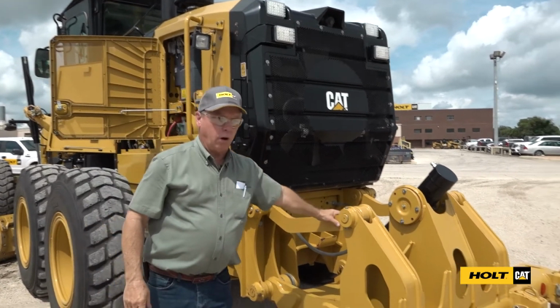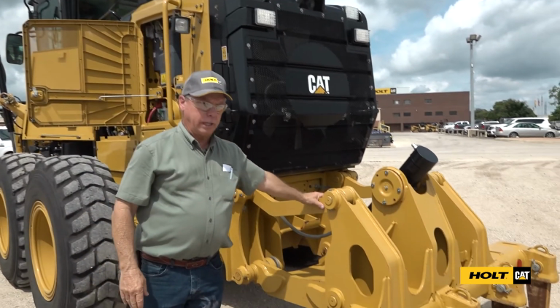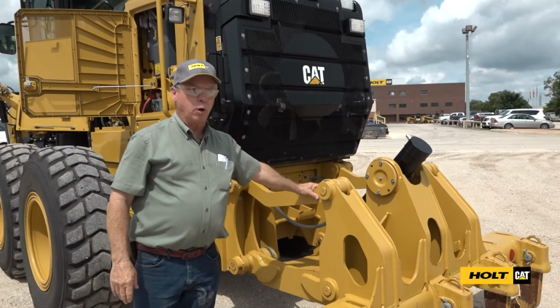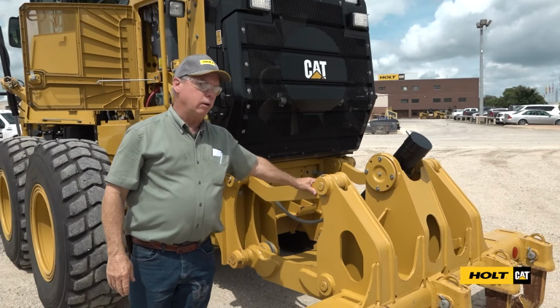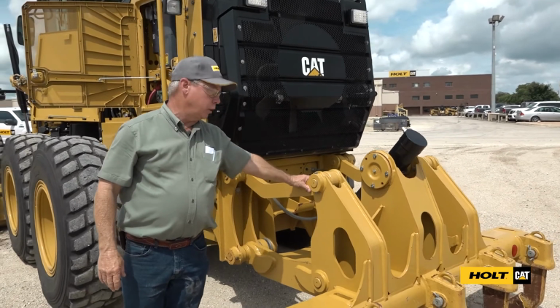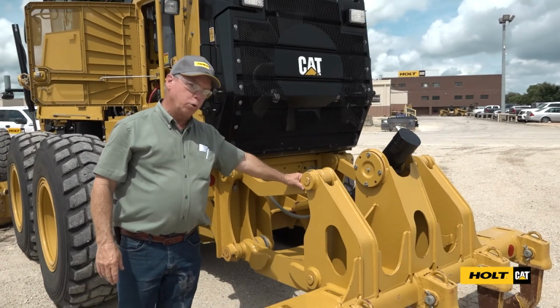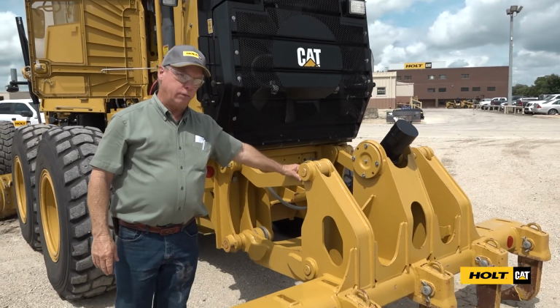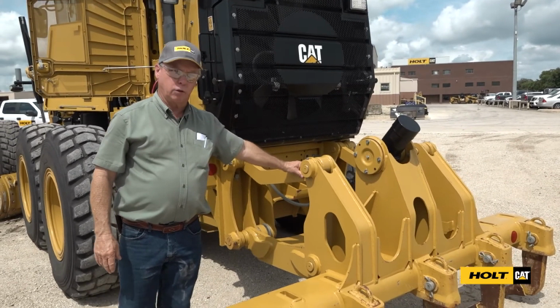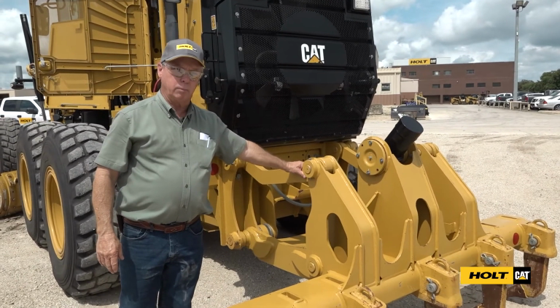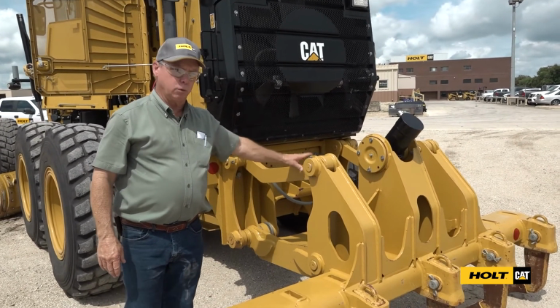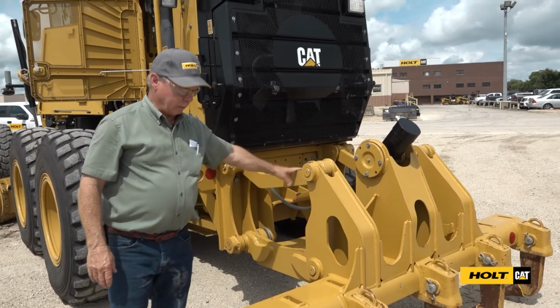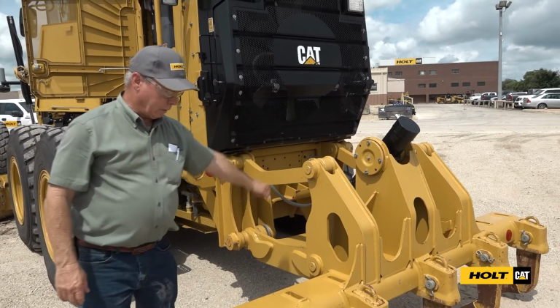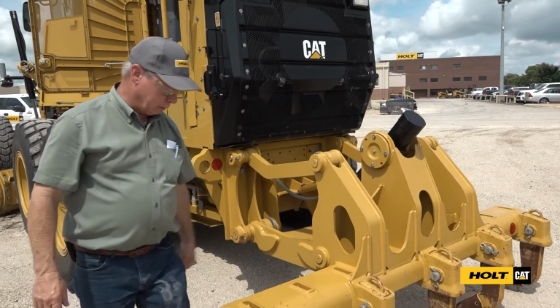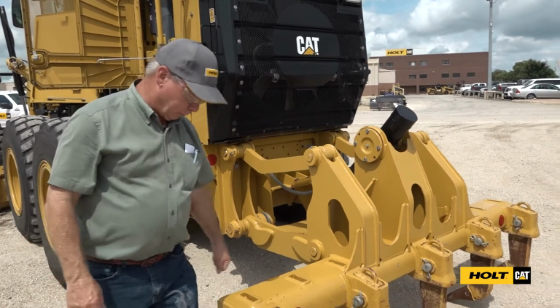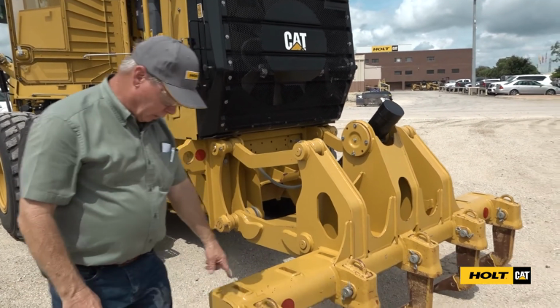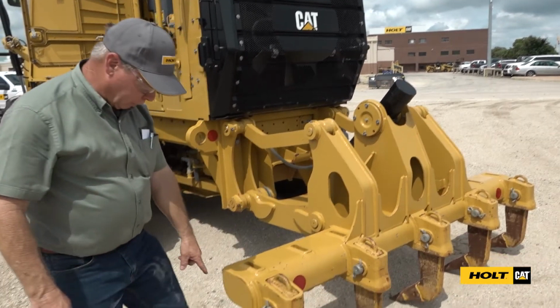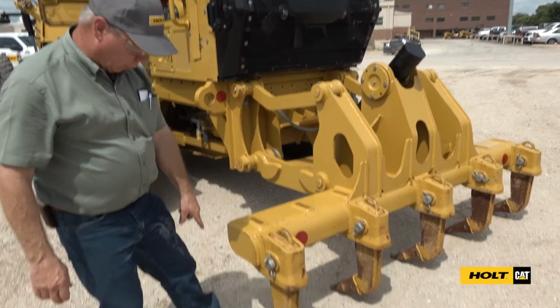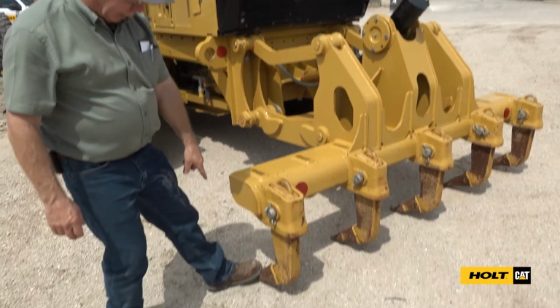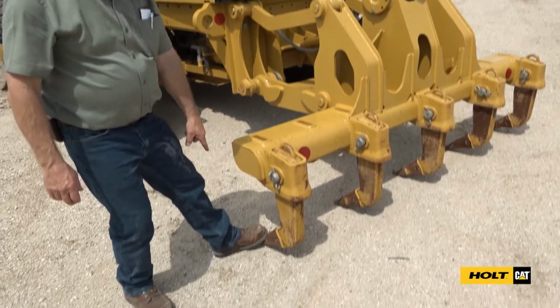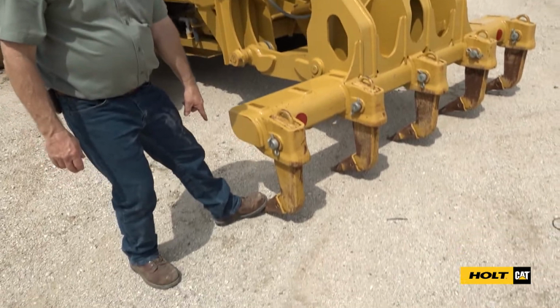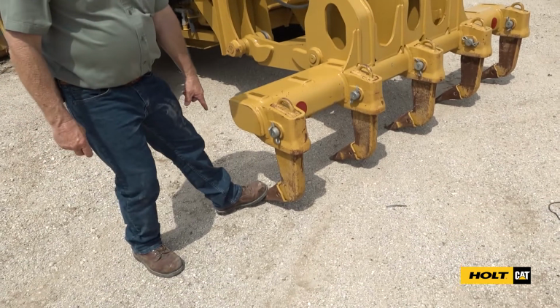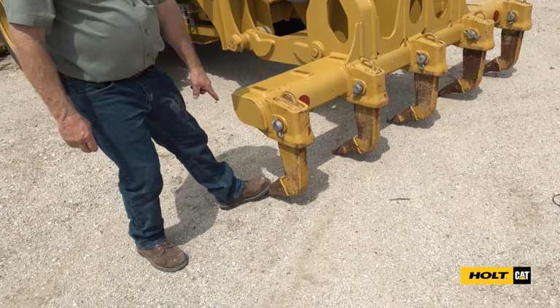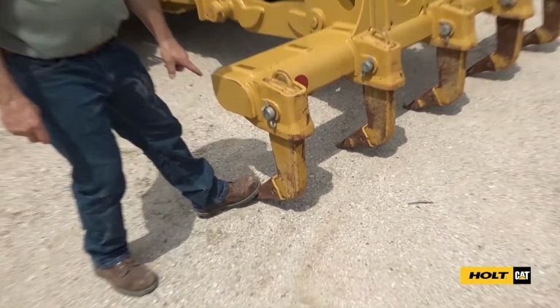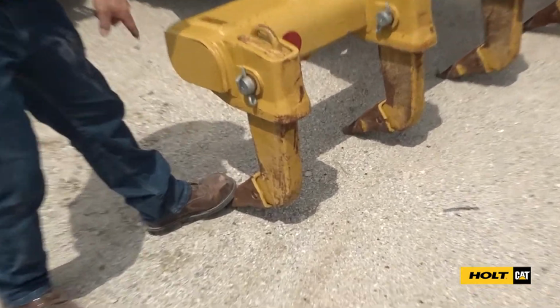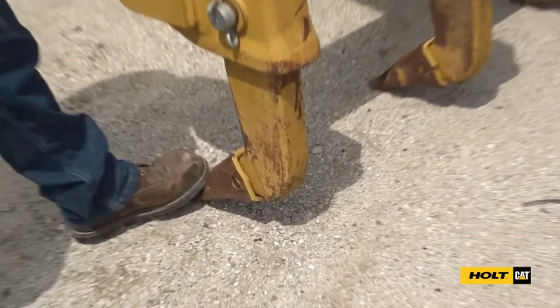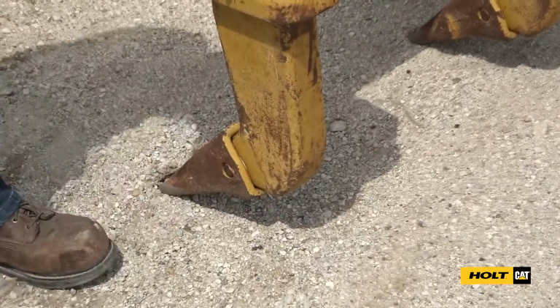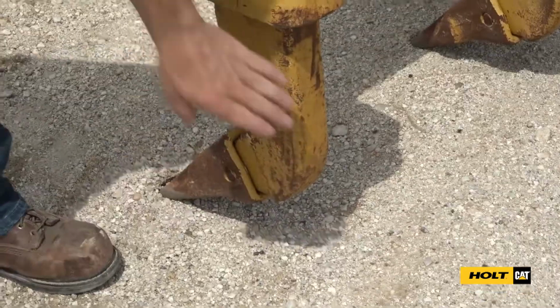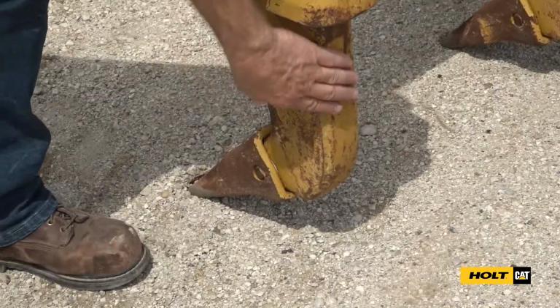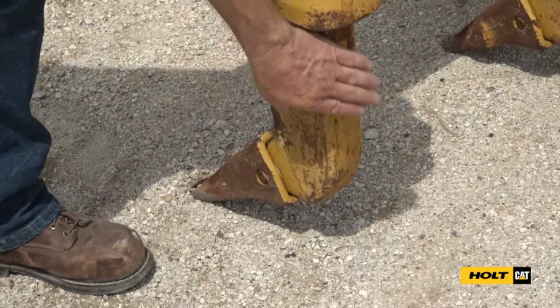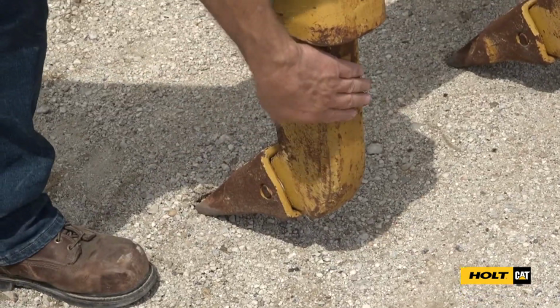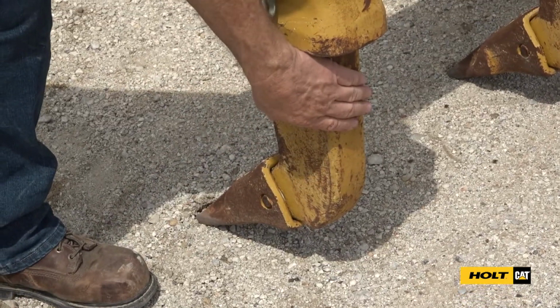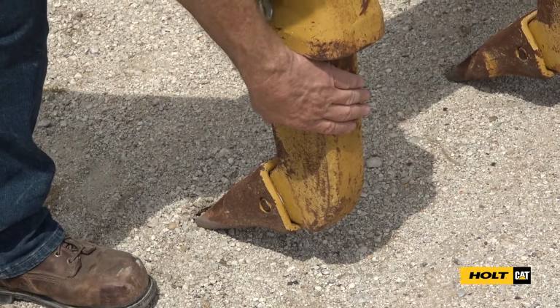On the Cat motor graders there are no grease fittings on this ripper, so we don't have to worry about greasing it, but we do want to check our ripper teeth to make sure they're not worn out and ripping and wearing into the shanks.